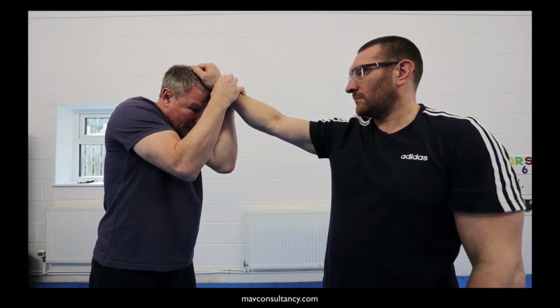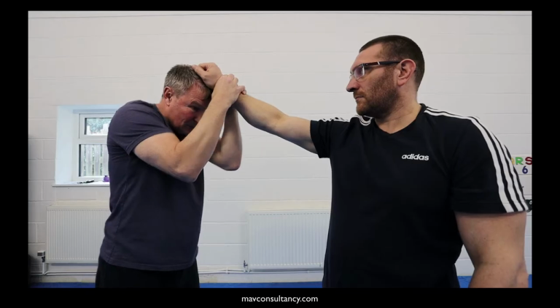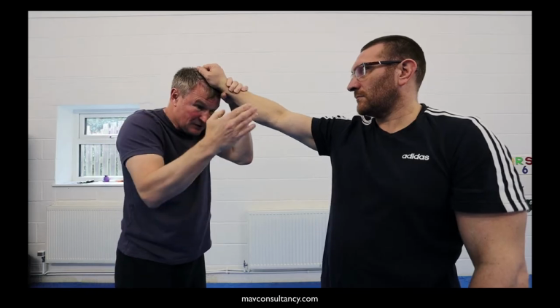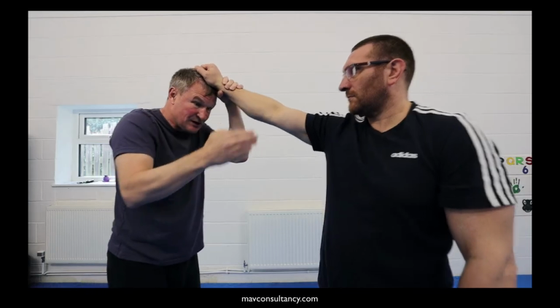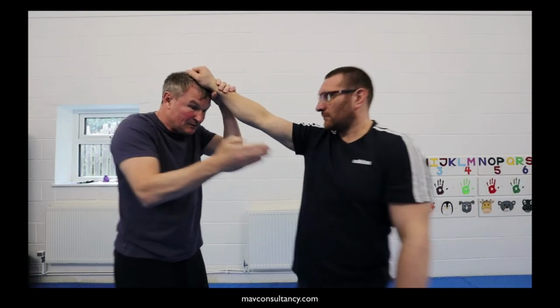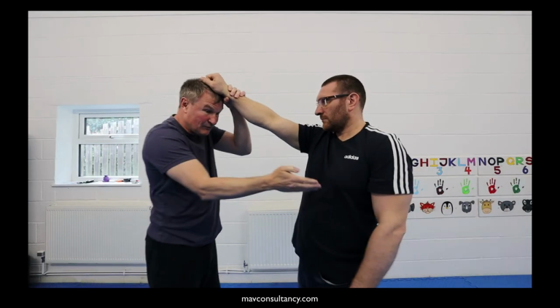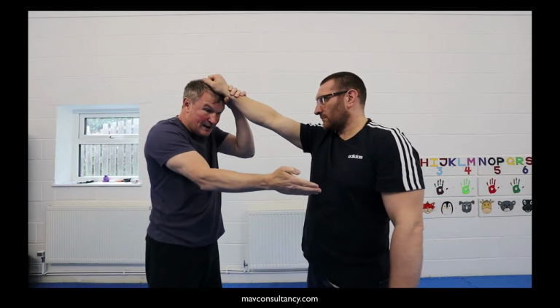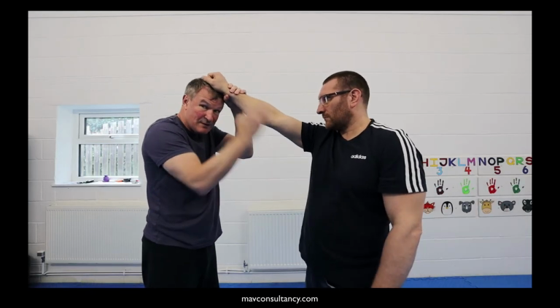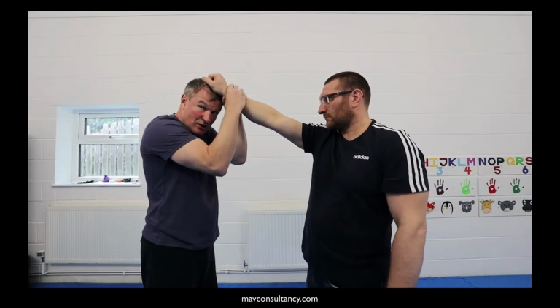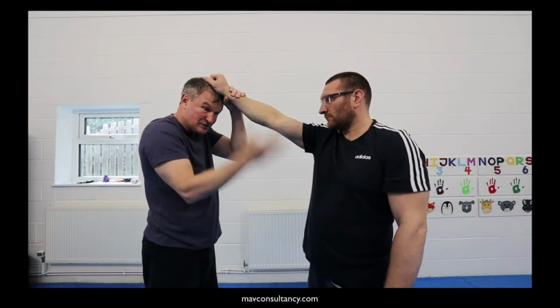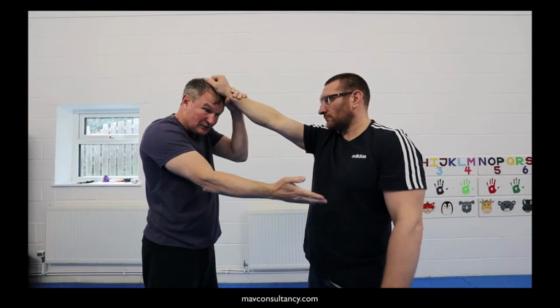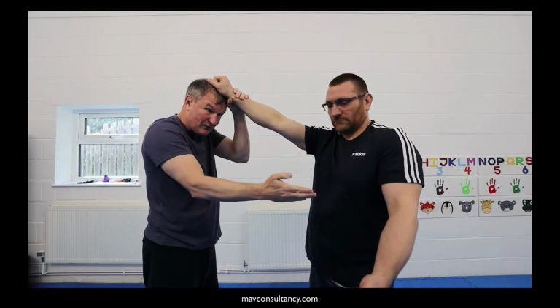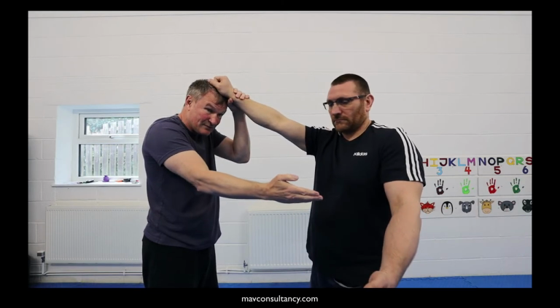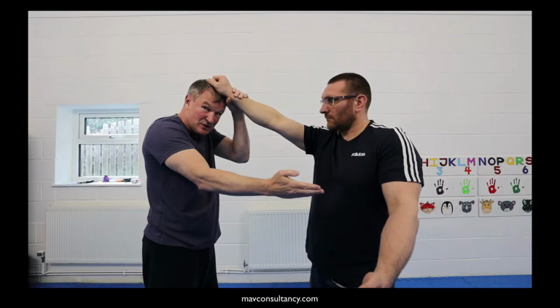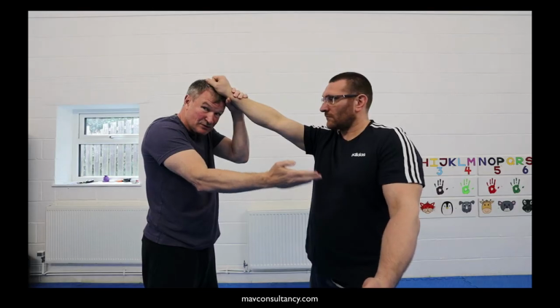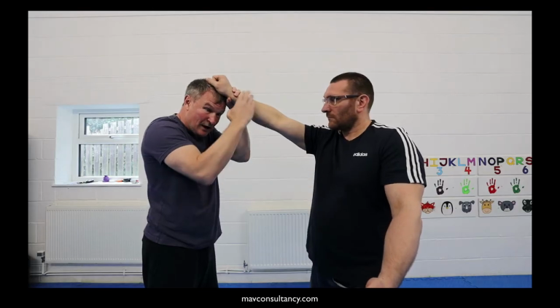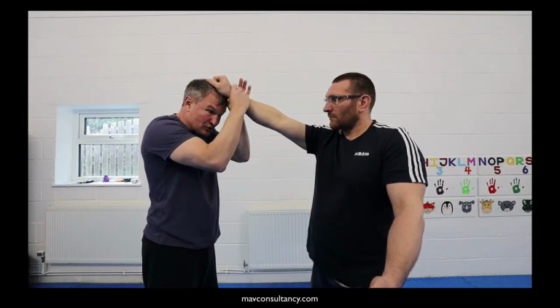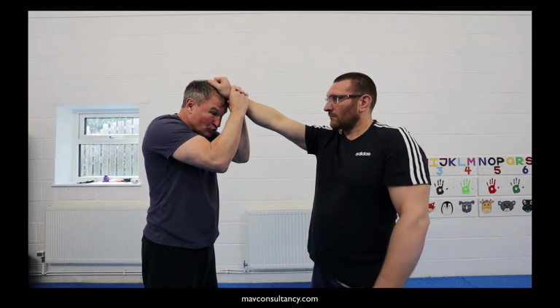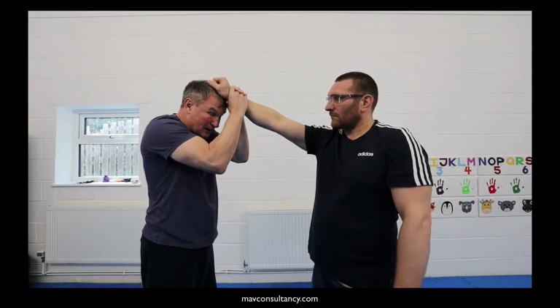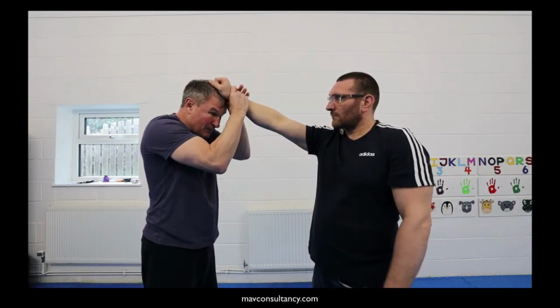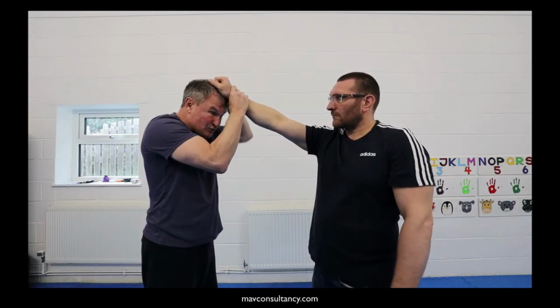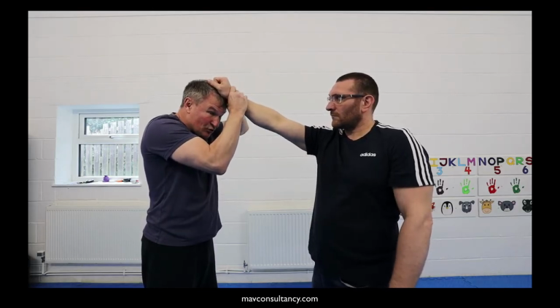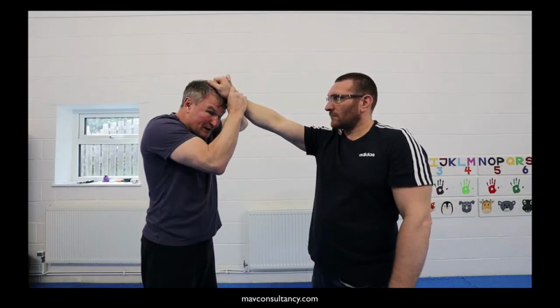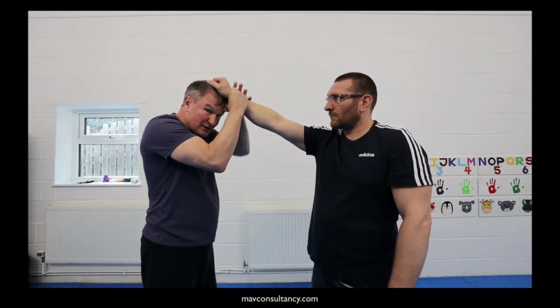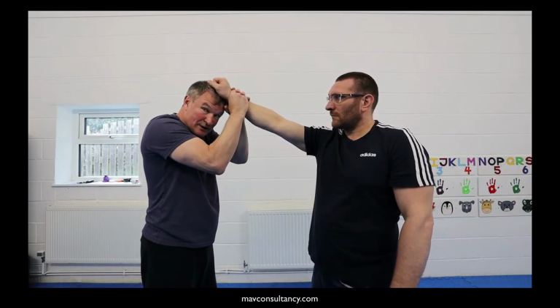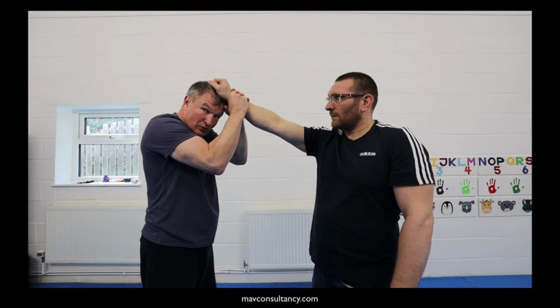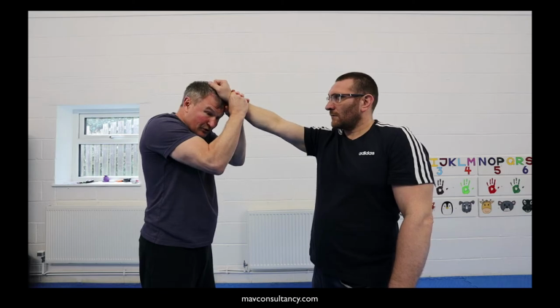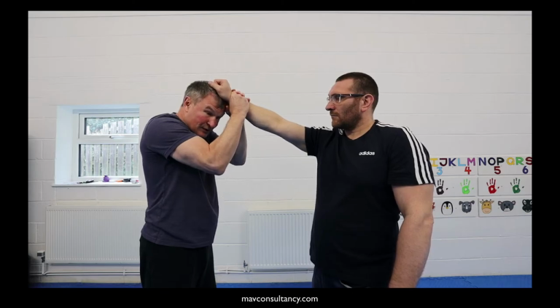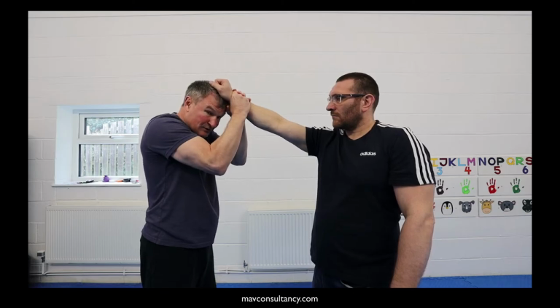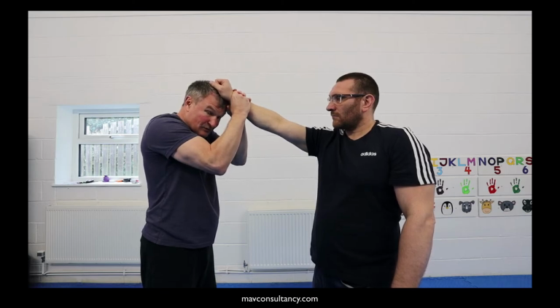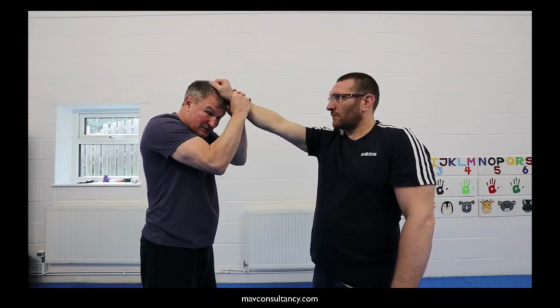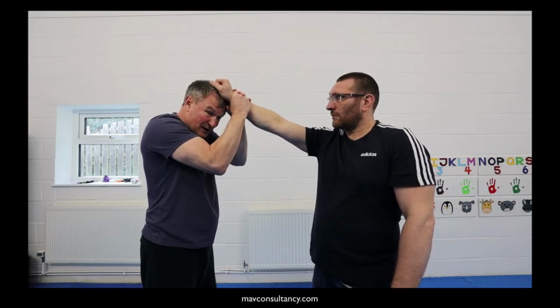On courses I often say, if the free arm's there, maybe a colleague could take hold of that free arm as a distraction, and then others could really try and untwine the fingers while you hold the hand firmly to your head.